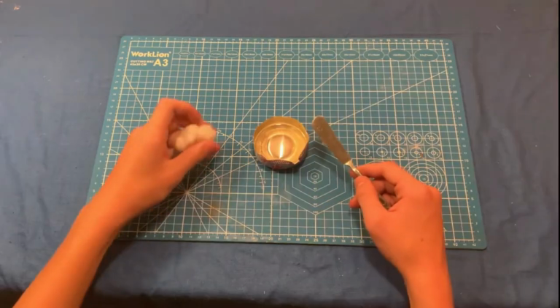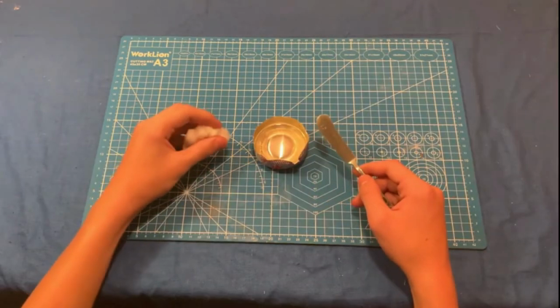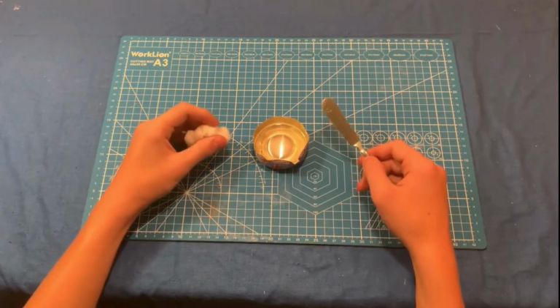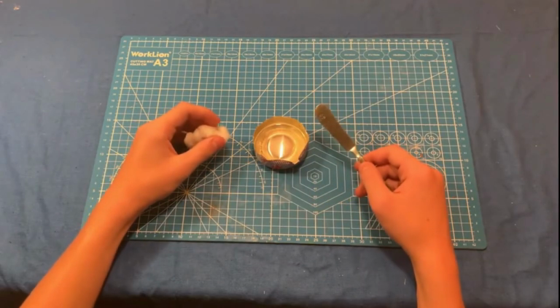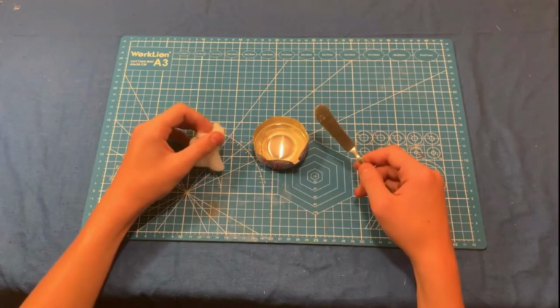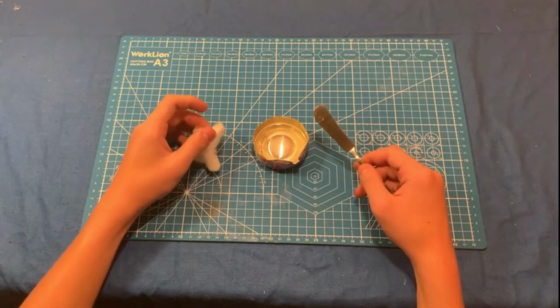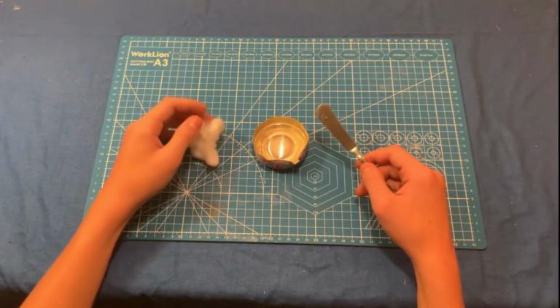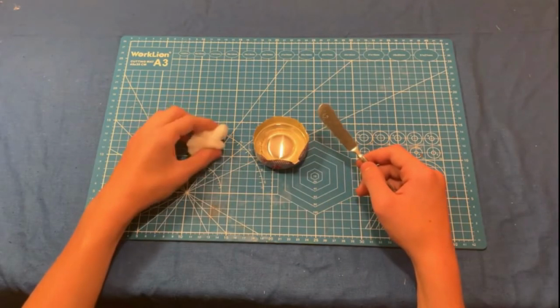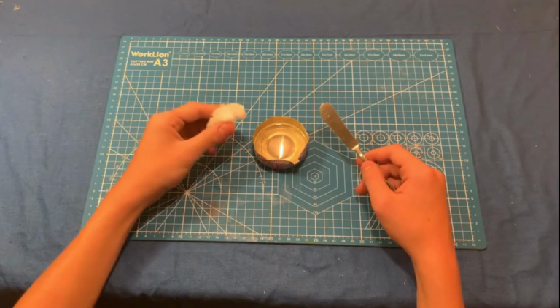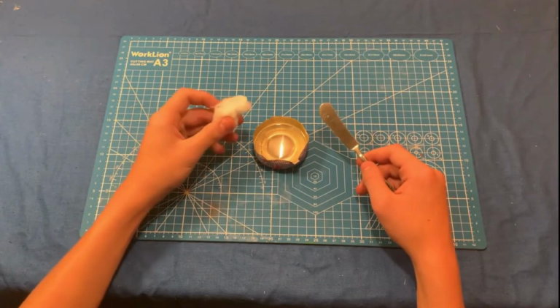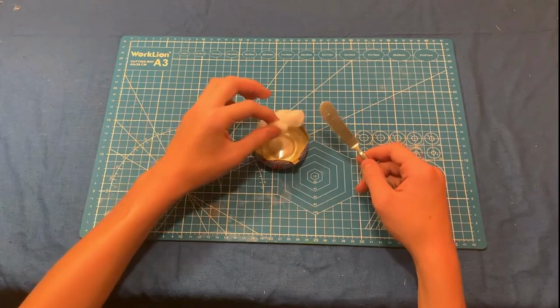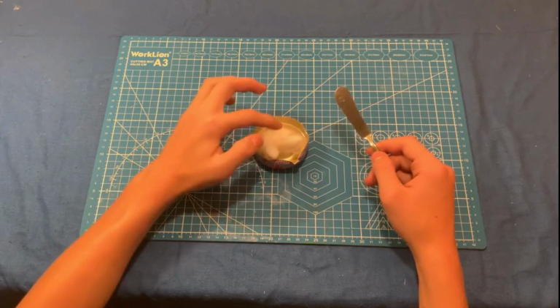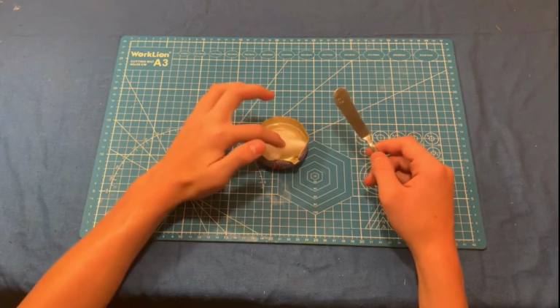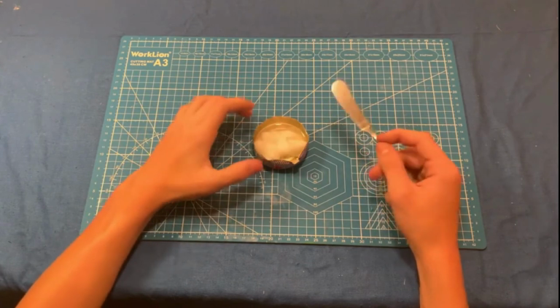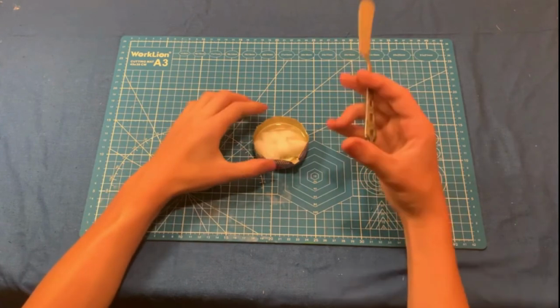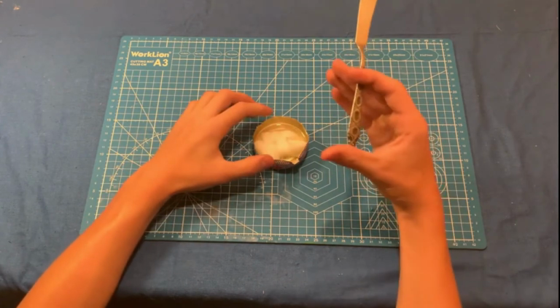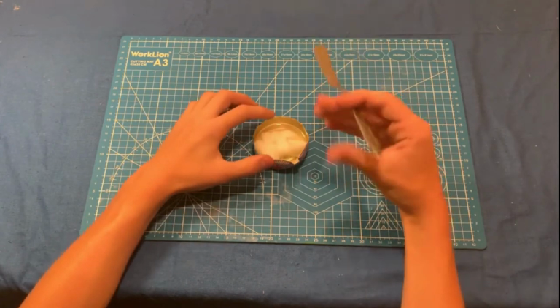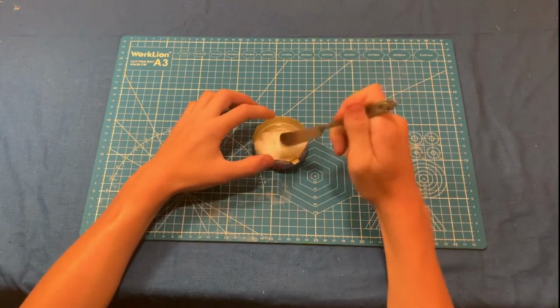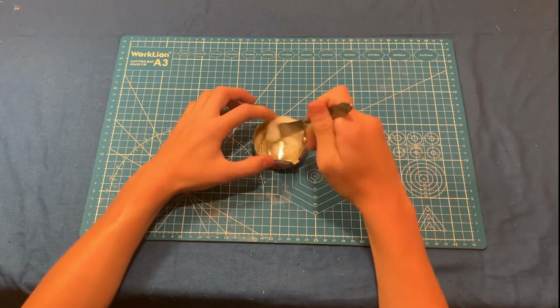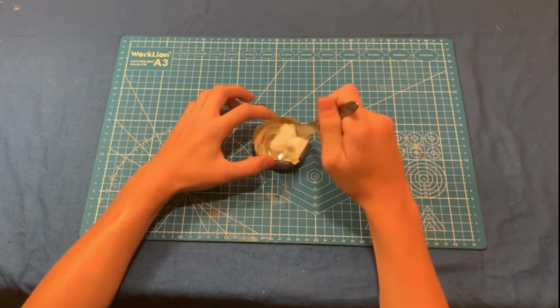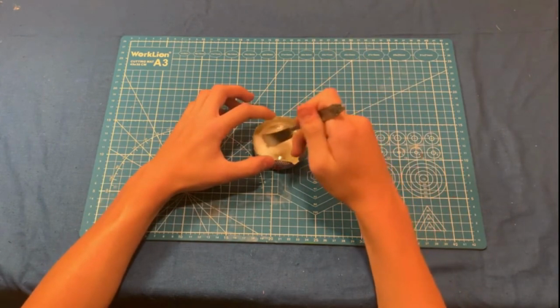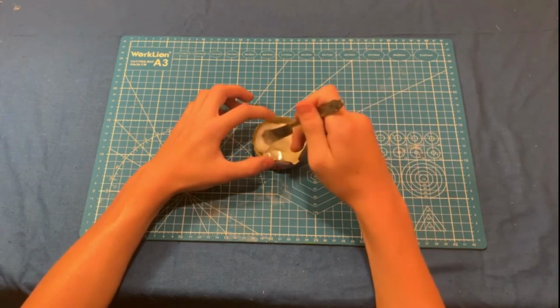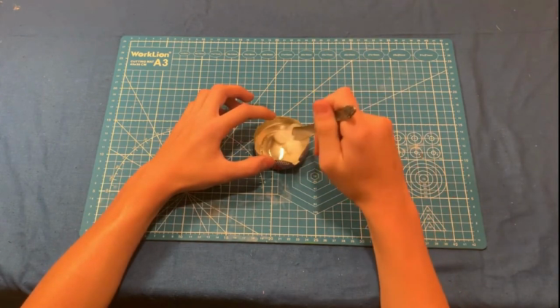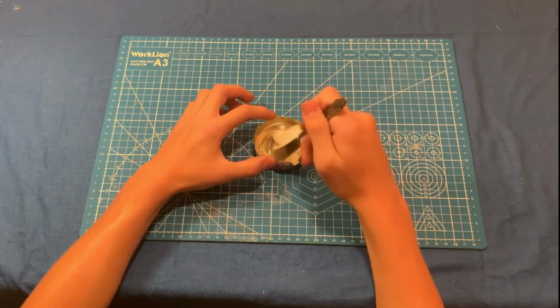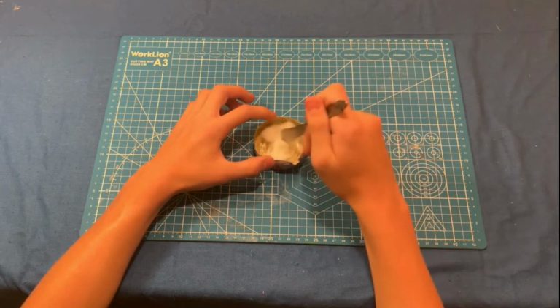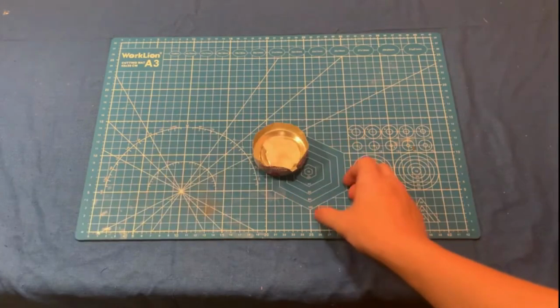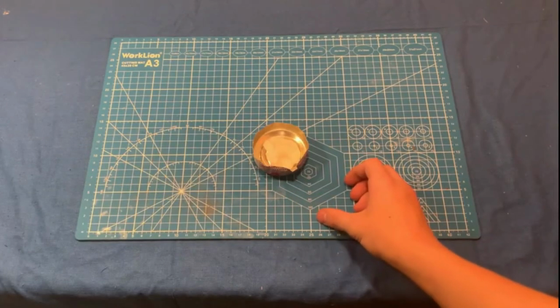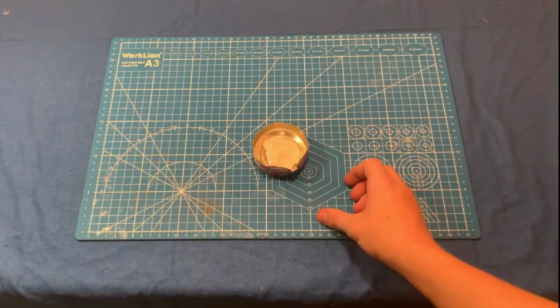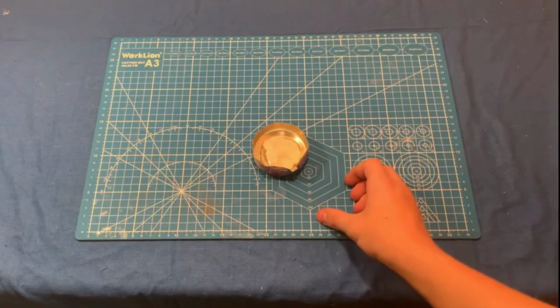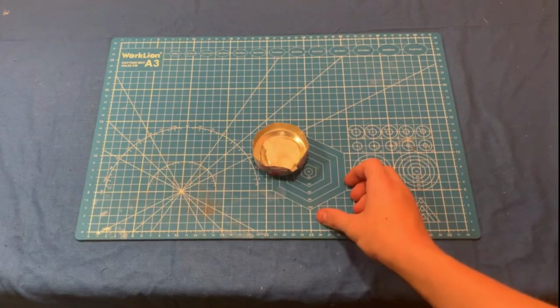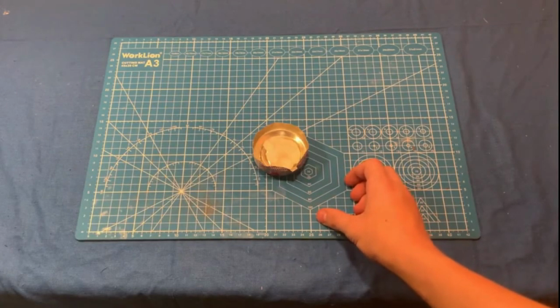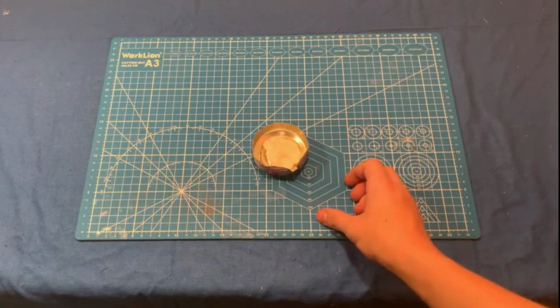Now that your Vaseline is melted to a watery consistency, go ahead and take your cotton balls and place them in and mix them up with your butter knife. And there you go, your fire tinder is done and ready to be used.